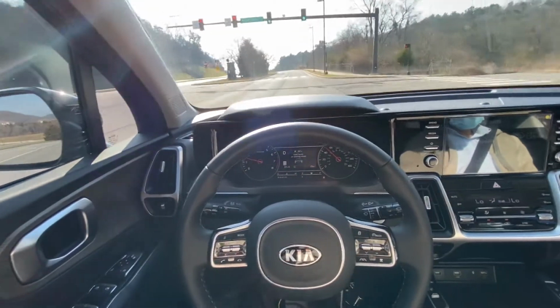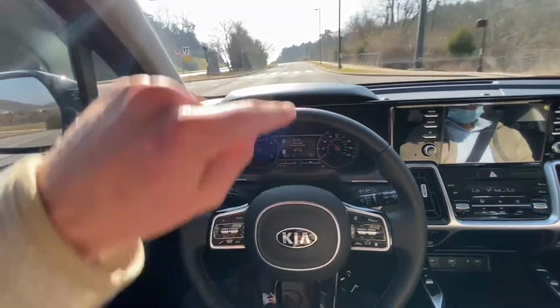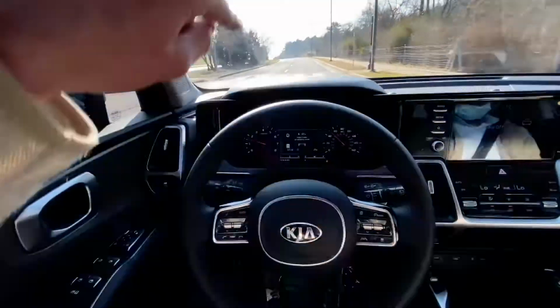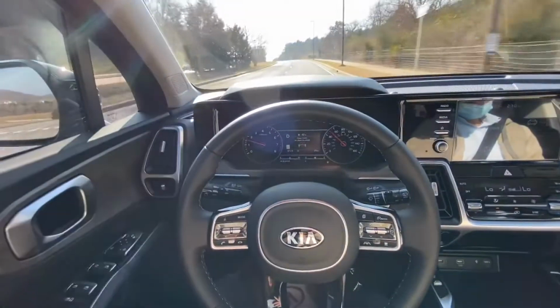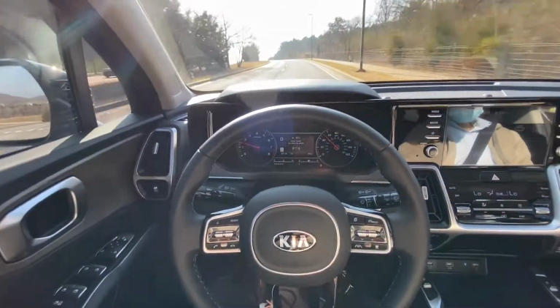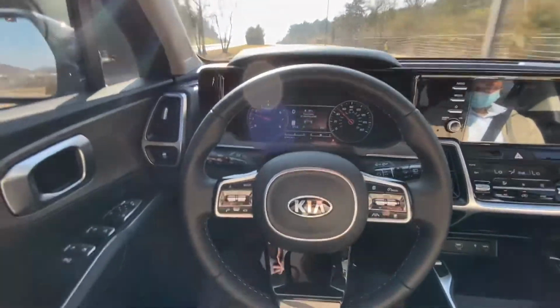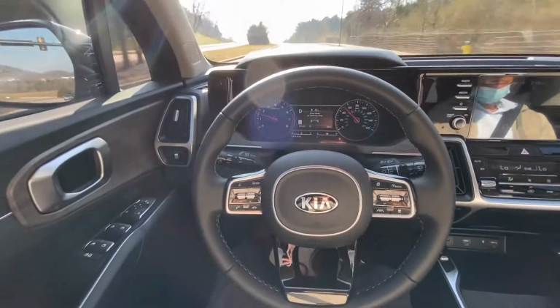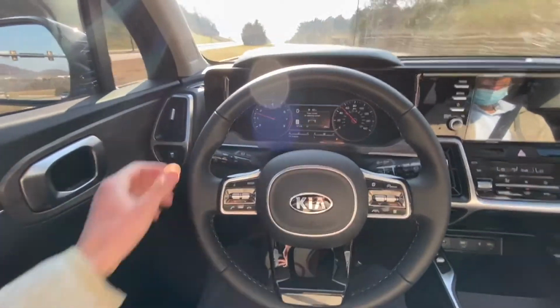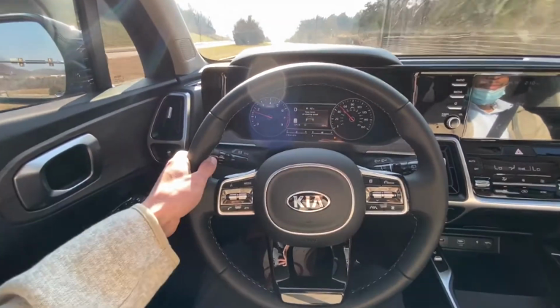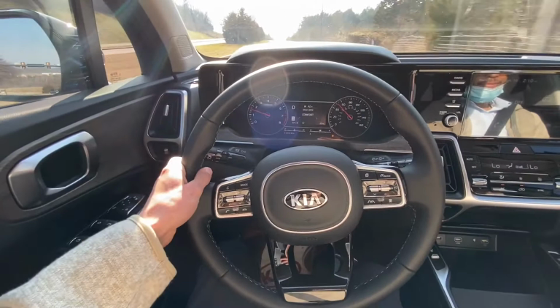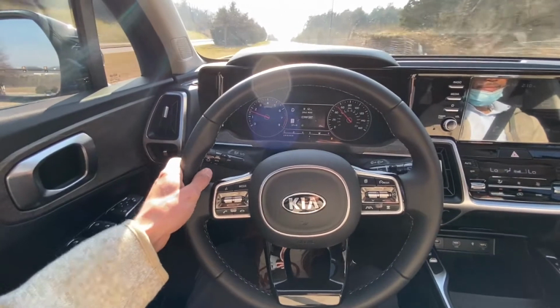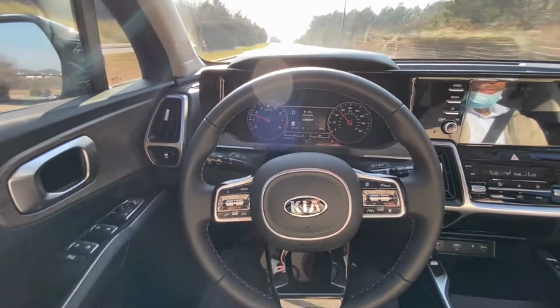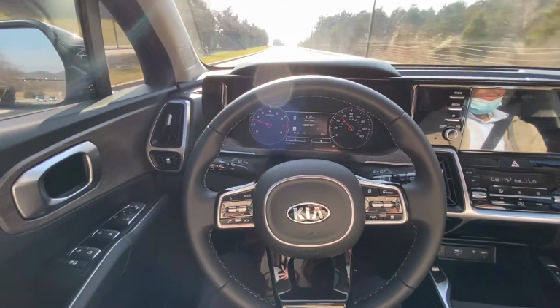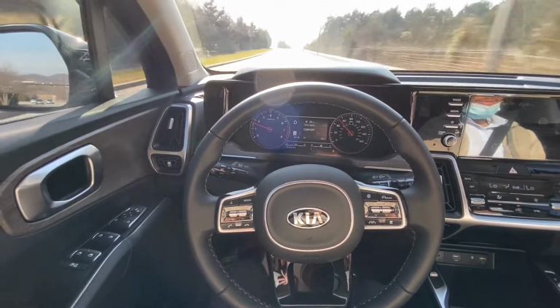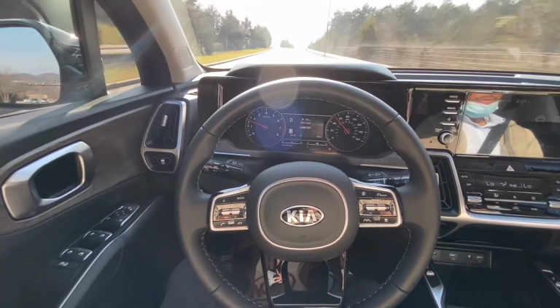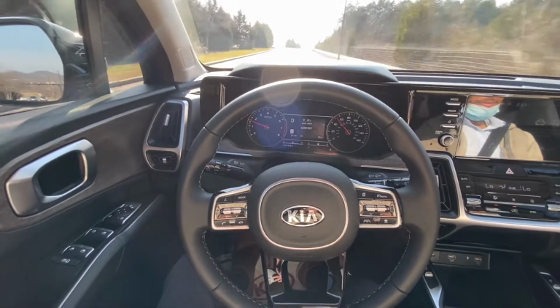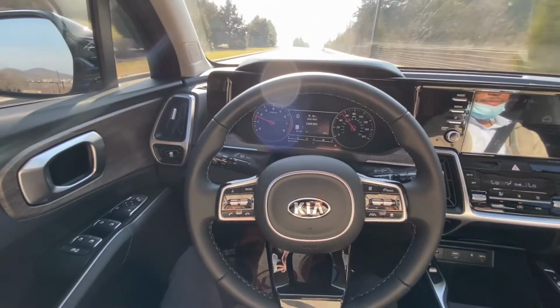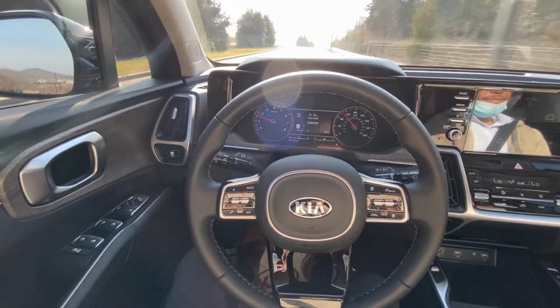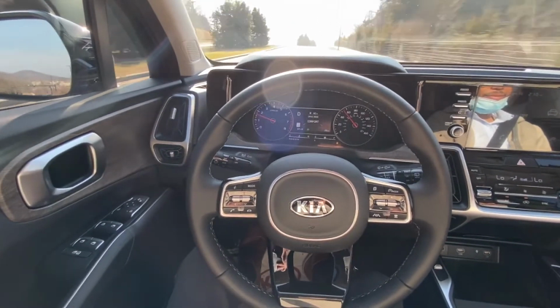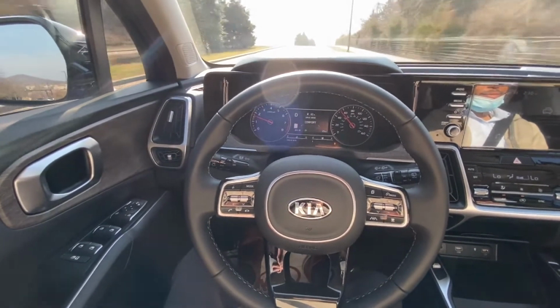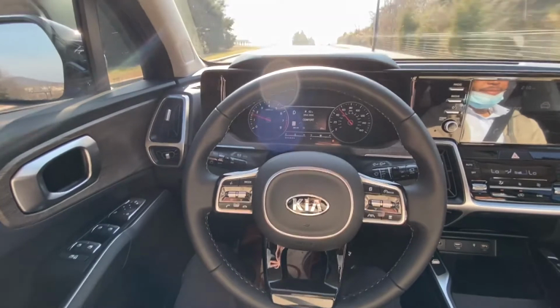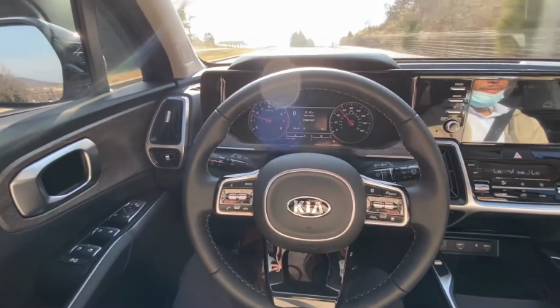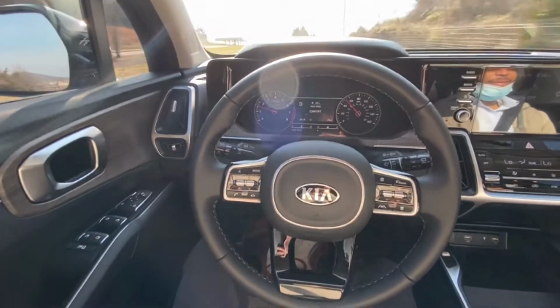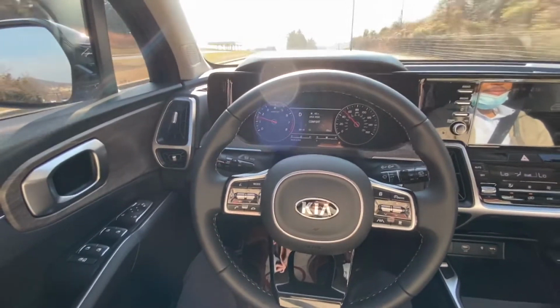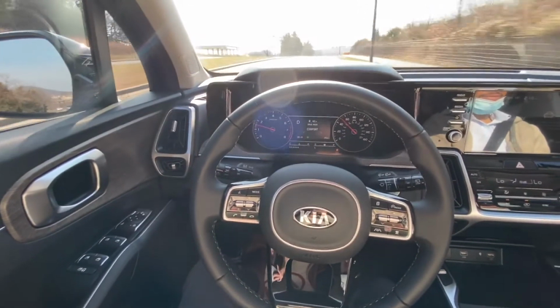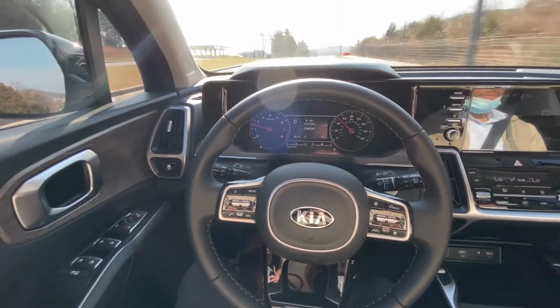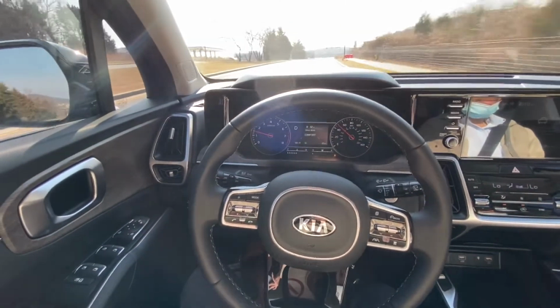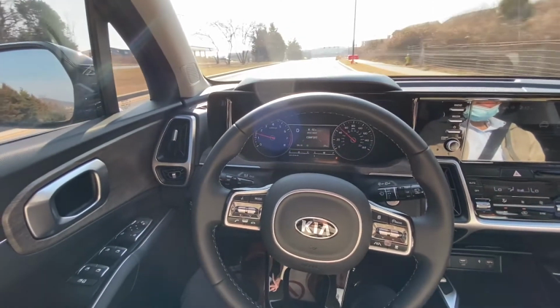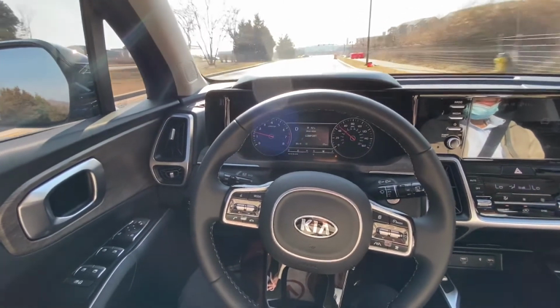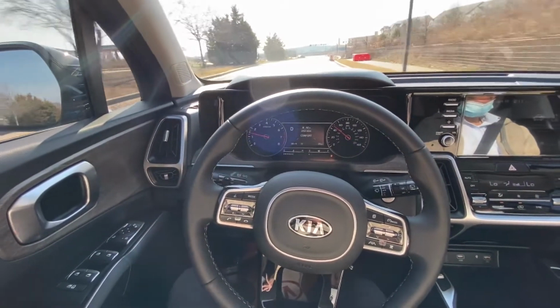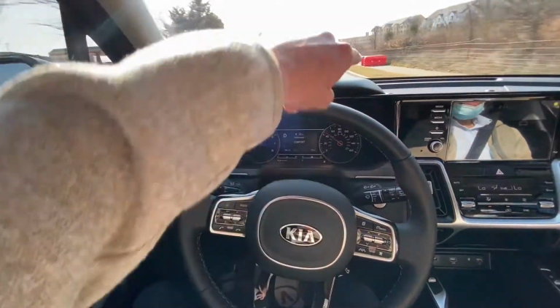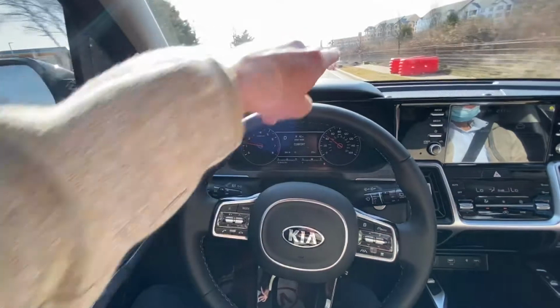Even going through a little intersection like this it kind of gets a little squirrely. It does tell you to put your hands on the steering wheel every now and then — I guess it's every 30 seconds just to make sure you're not sleeping — but we've got construction here on the side.